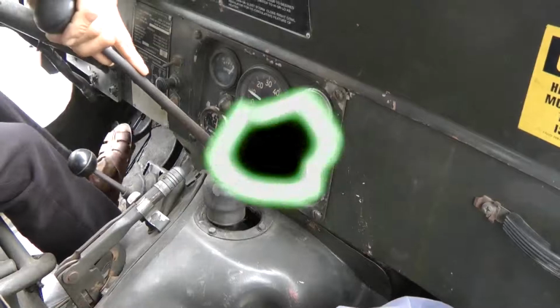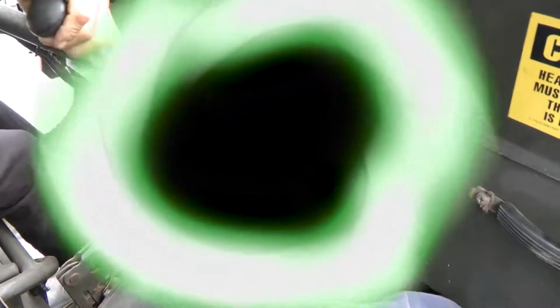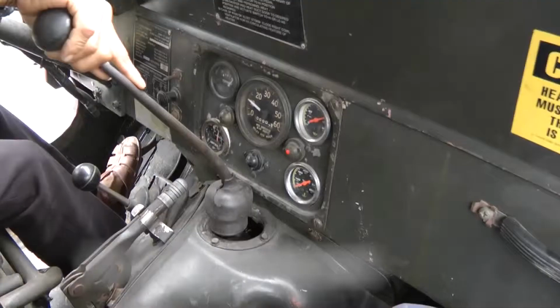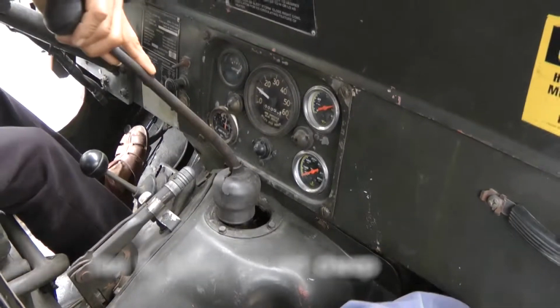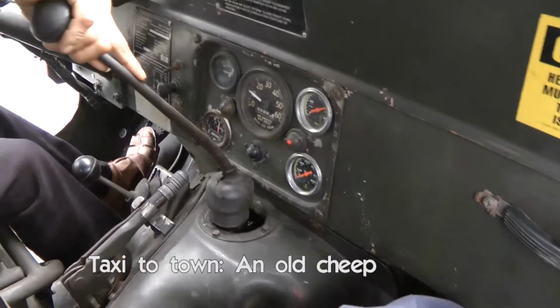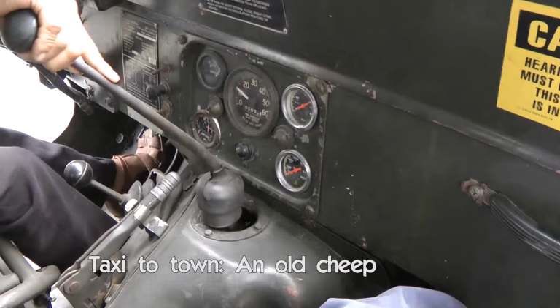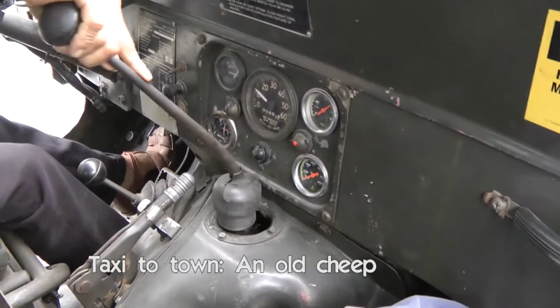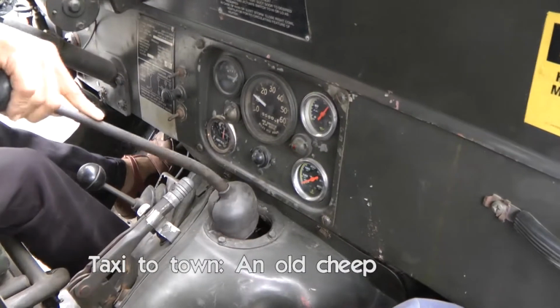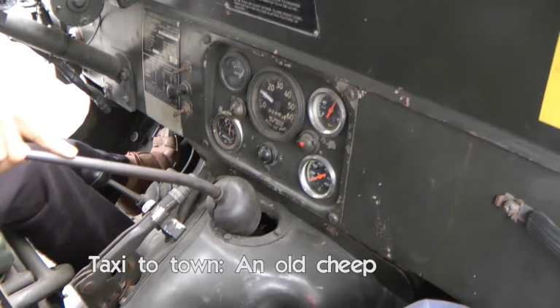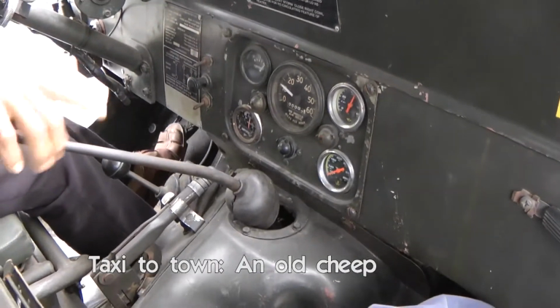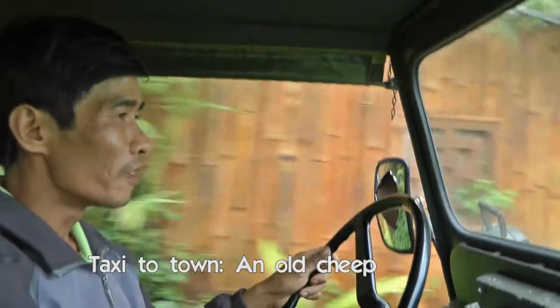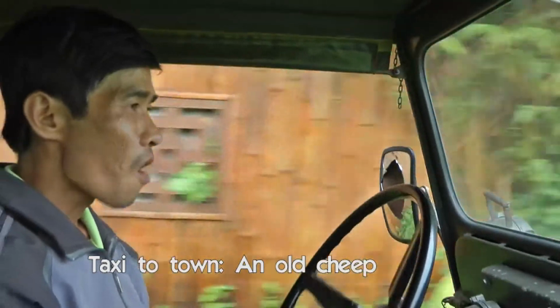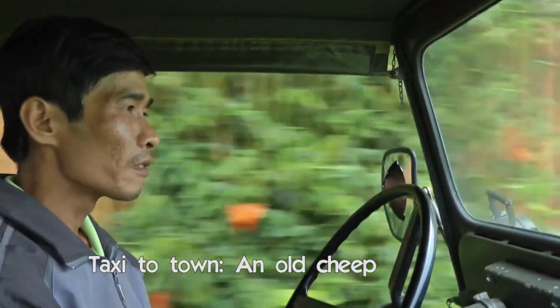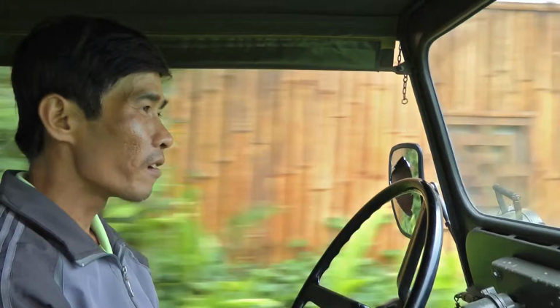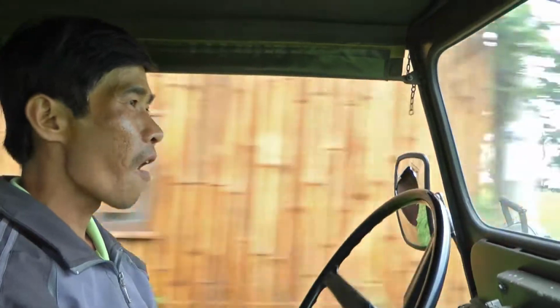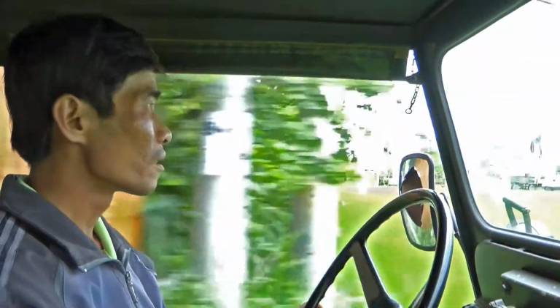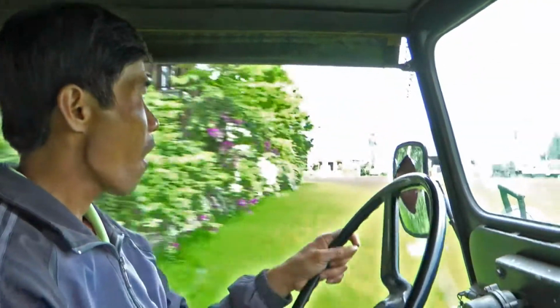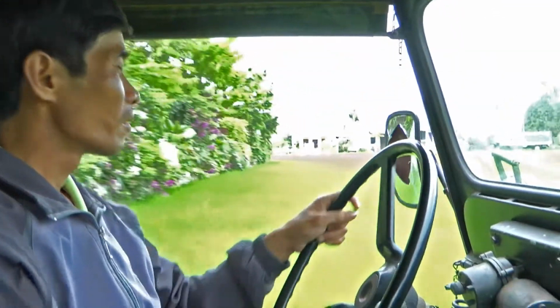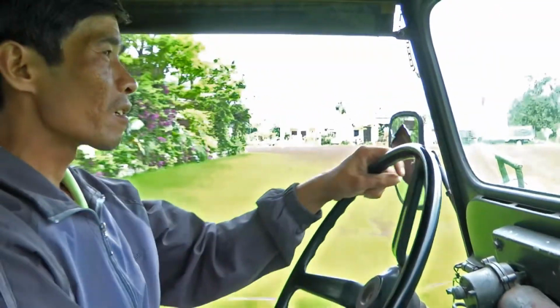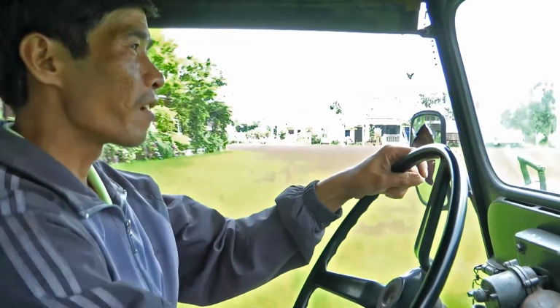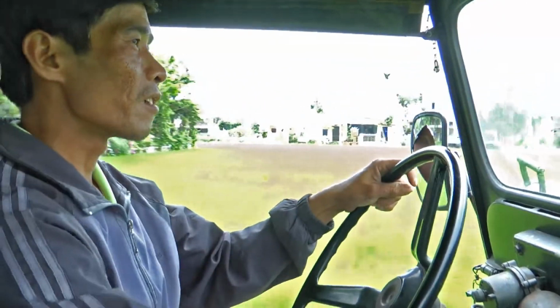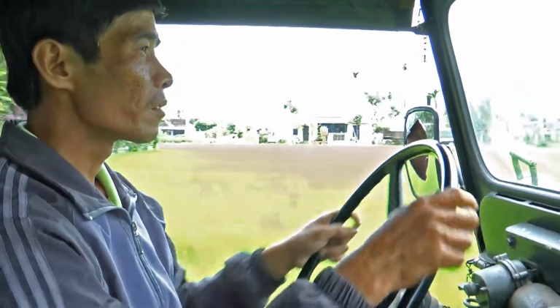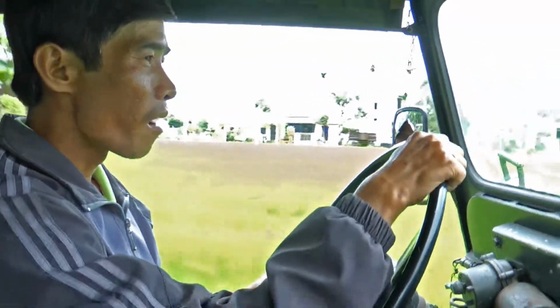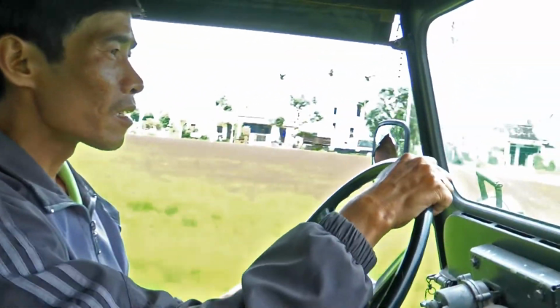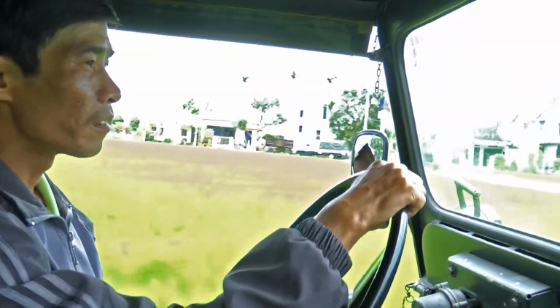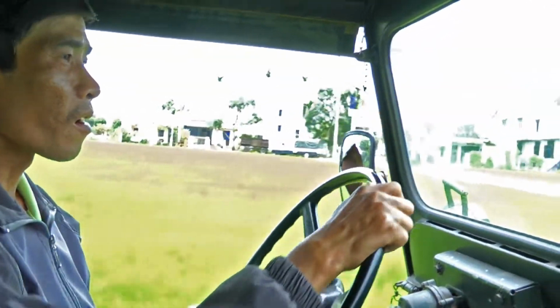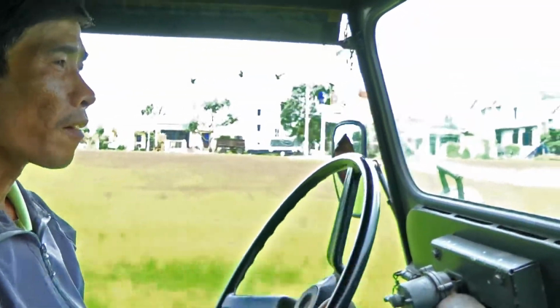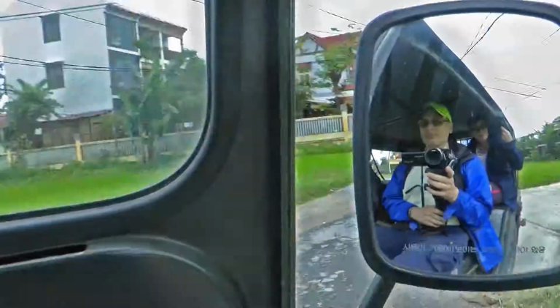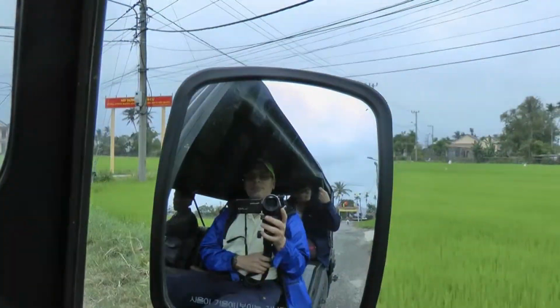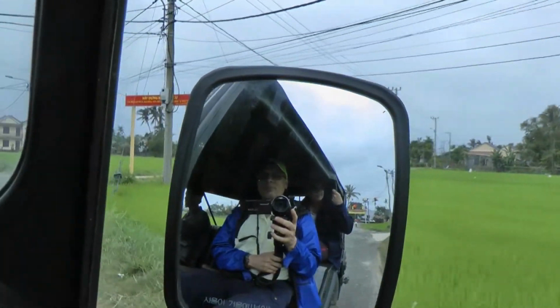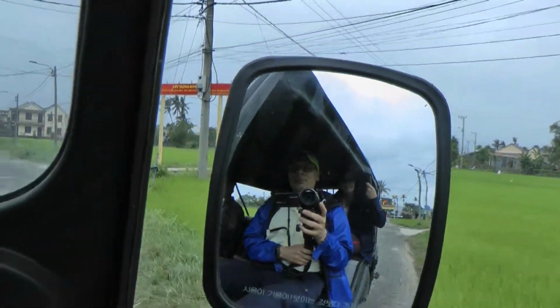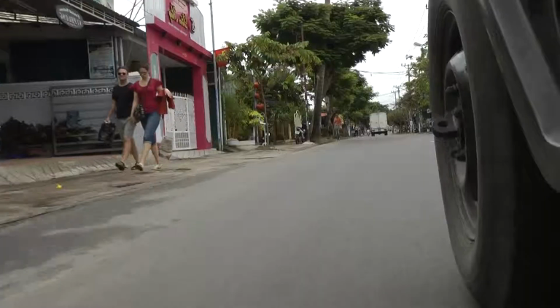Our last destination in the middle of Vietnam is Hoi An. This old jeep drives us from Hotel Hoi An Cic to the center of the town.